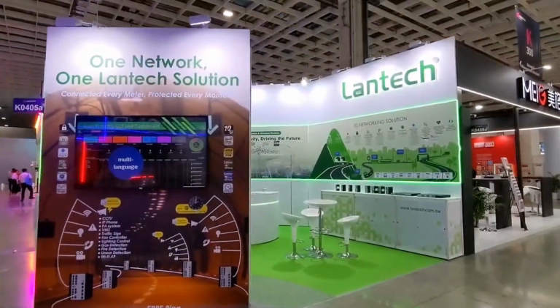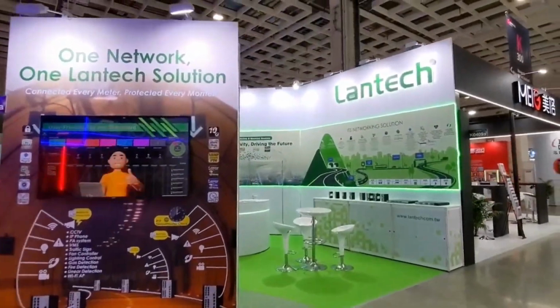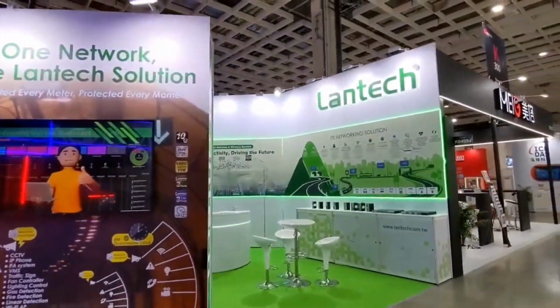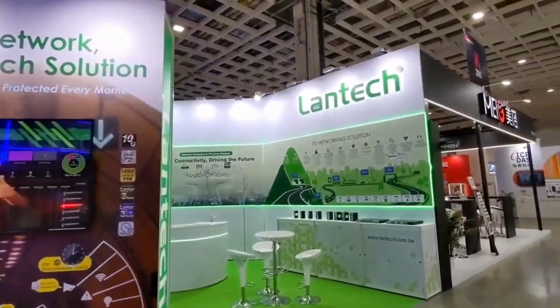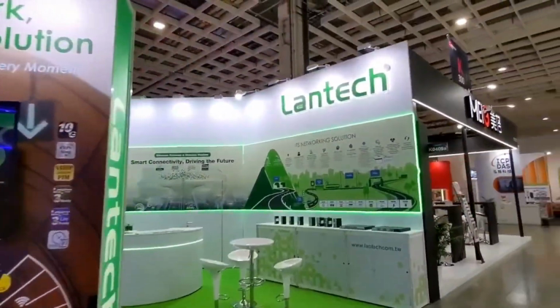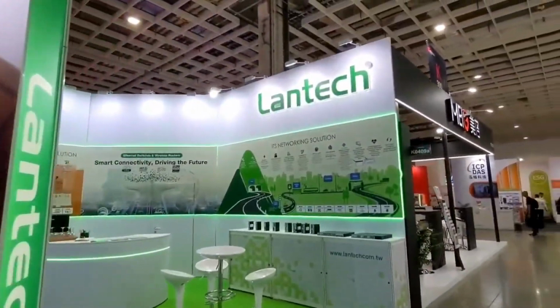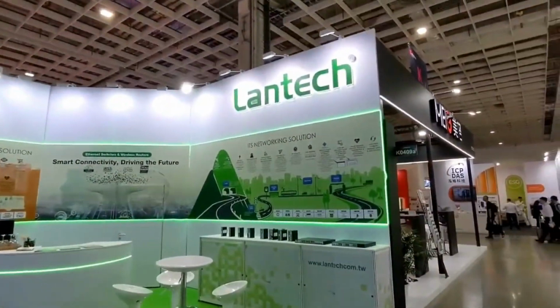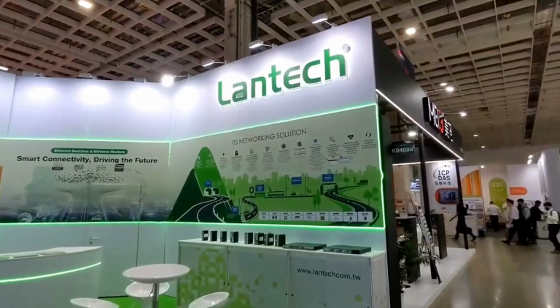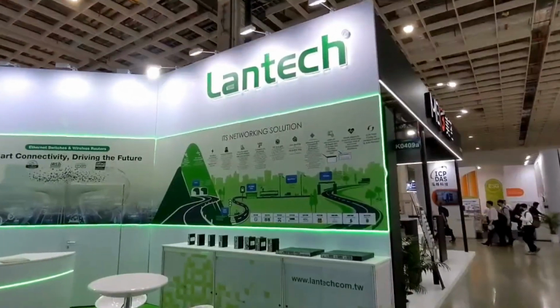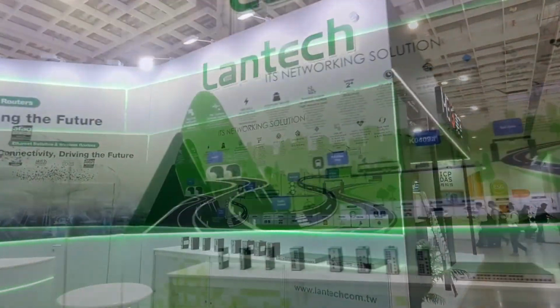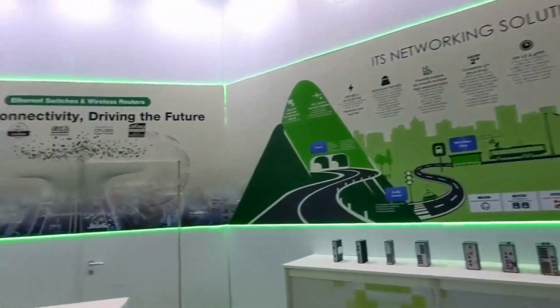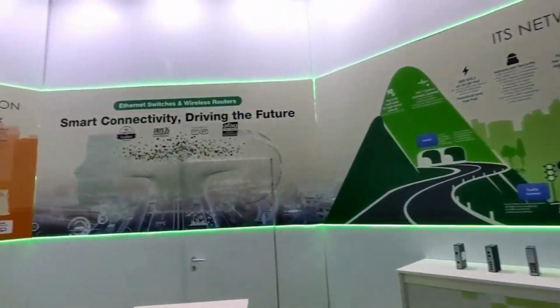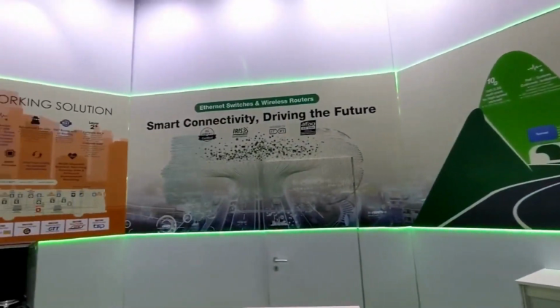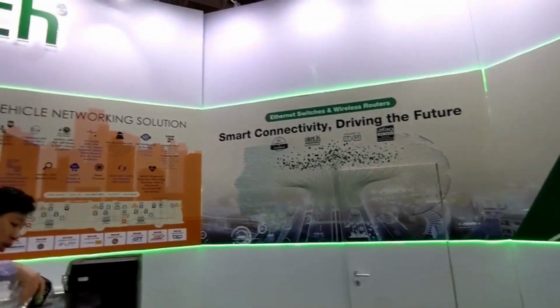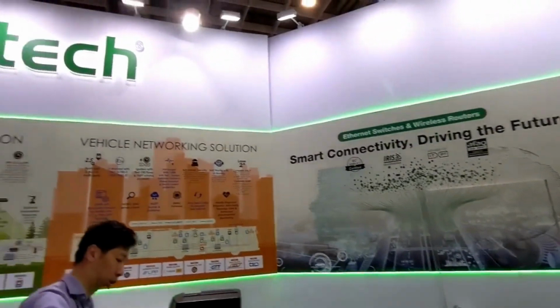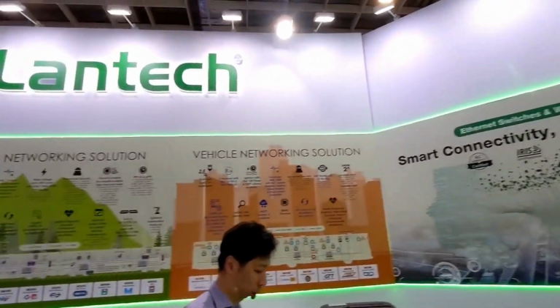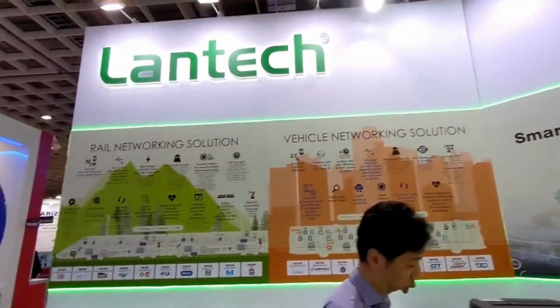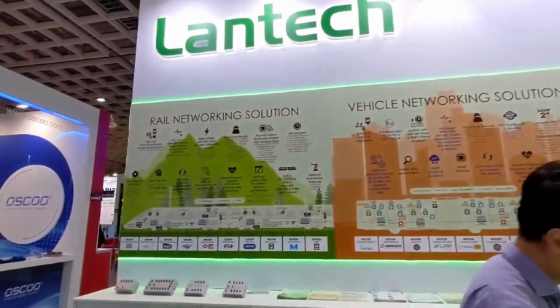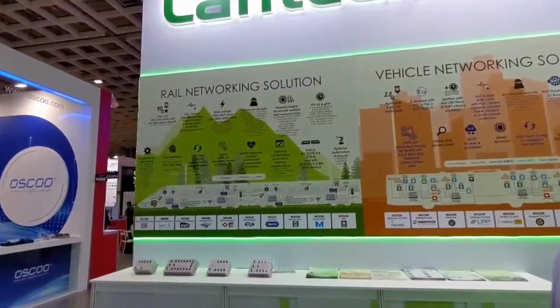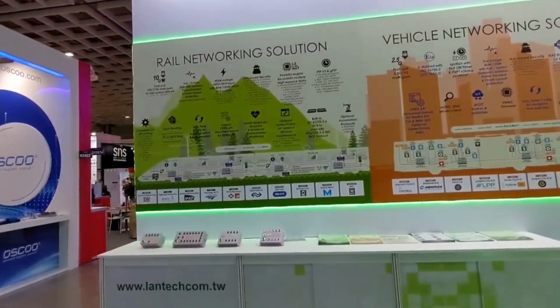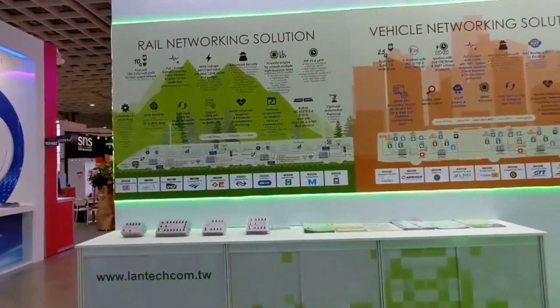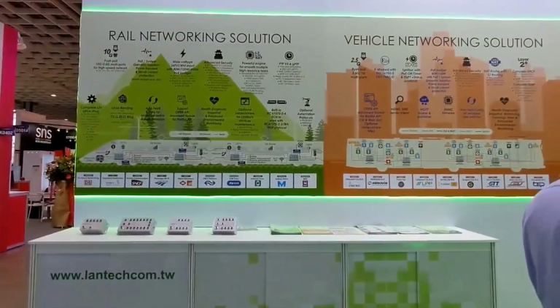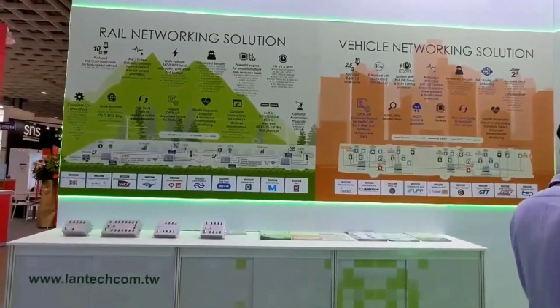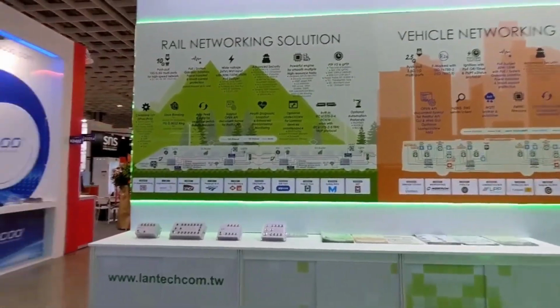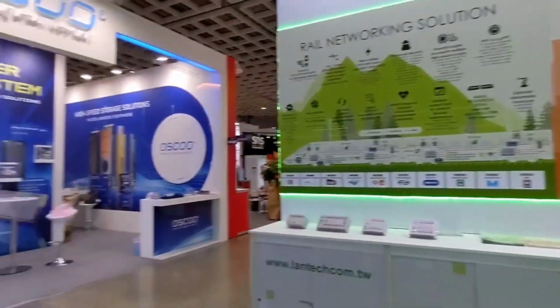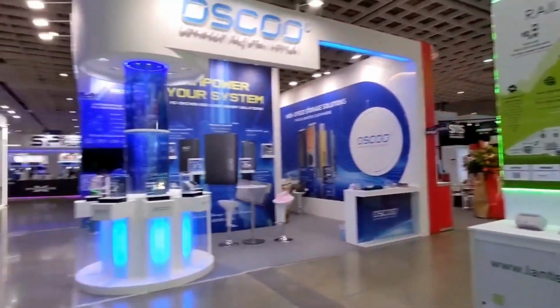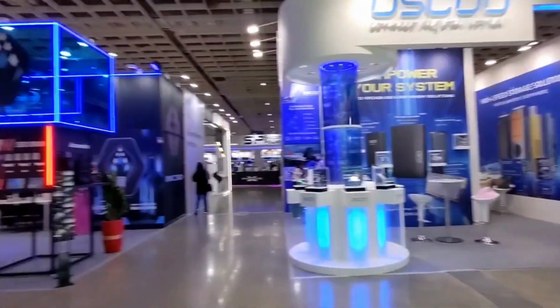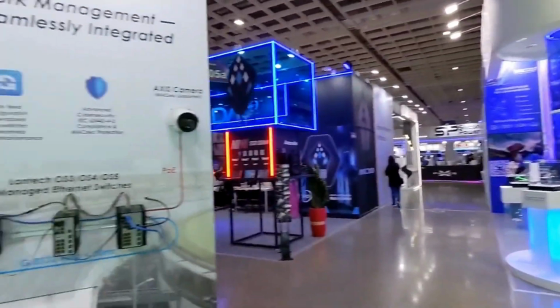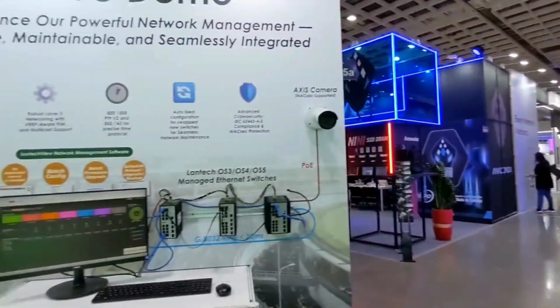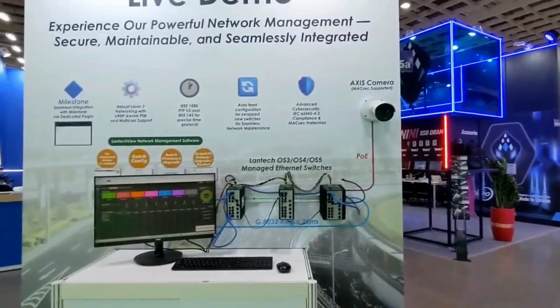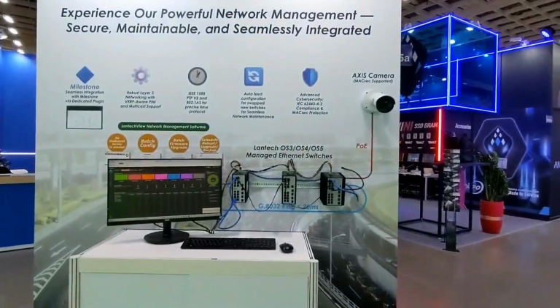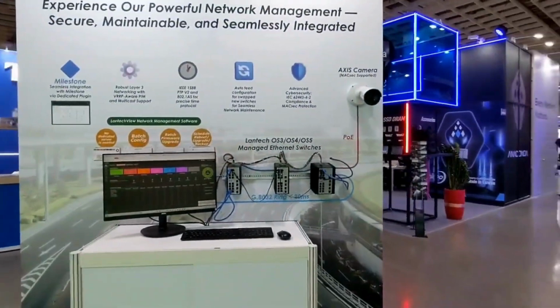This year, the Lantech booth is divided into four key zones: Intelligent Transportation System Networking Solution, Rail Networking Solution, Vehicle Networking Solution, and the live demo area offering an interactive experience.